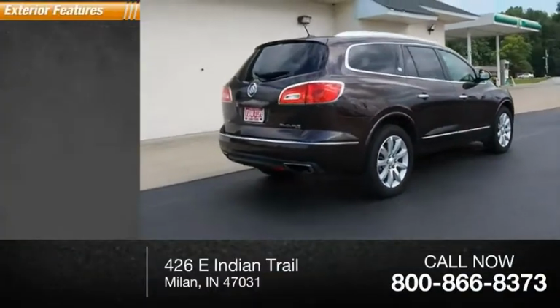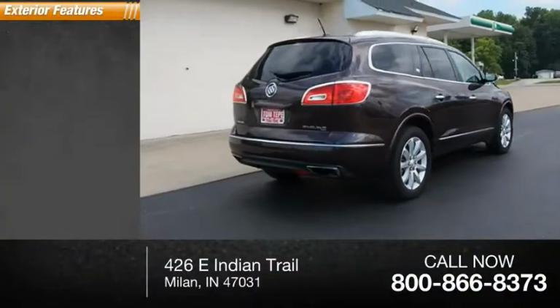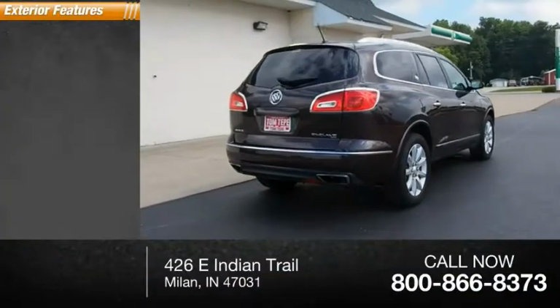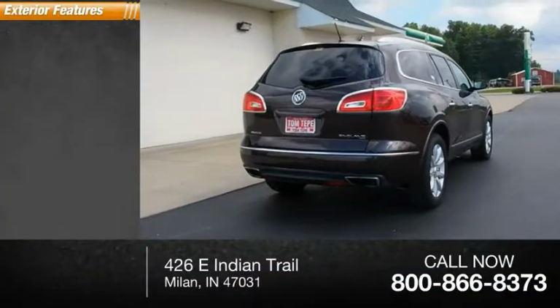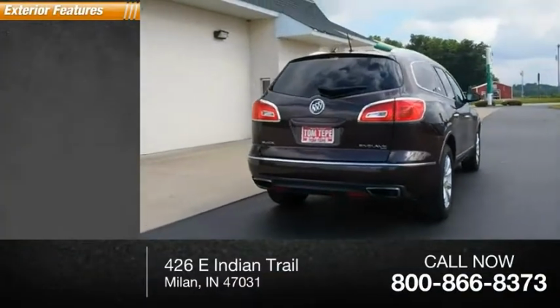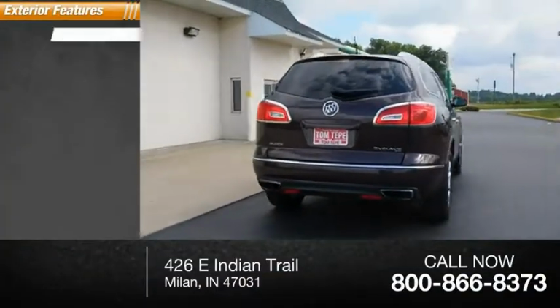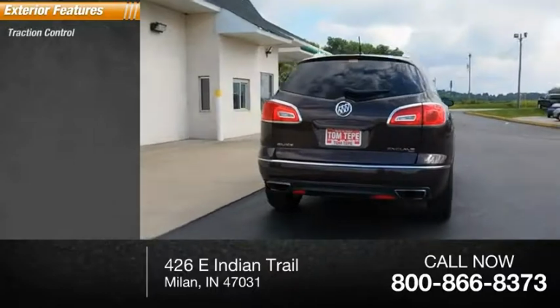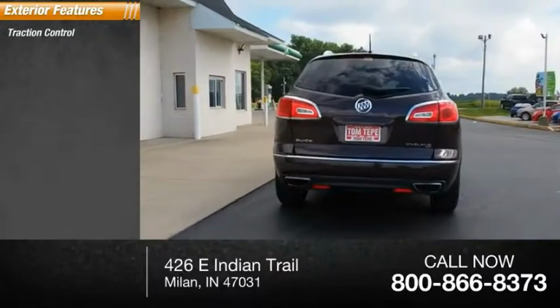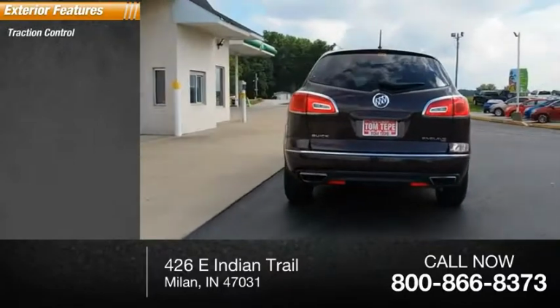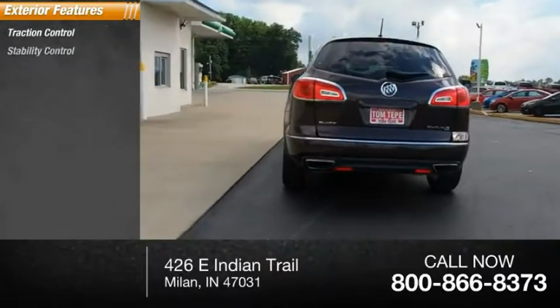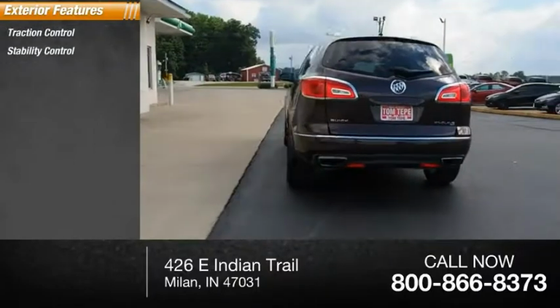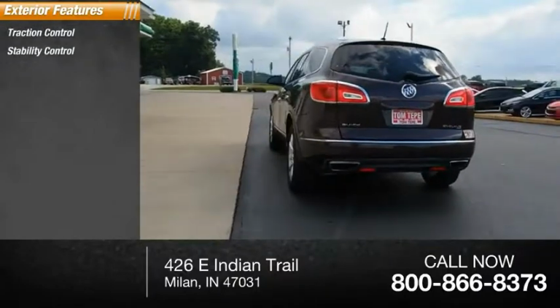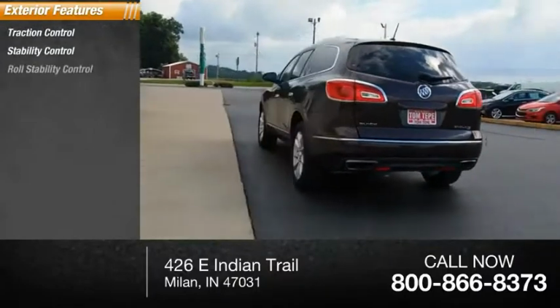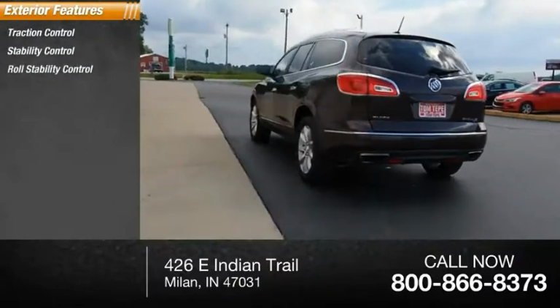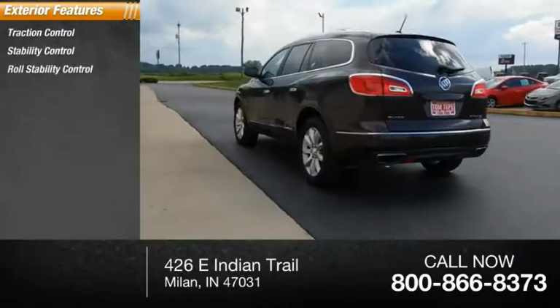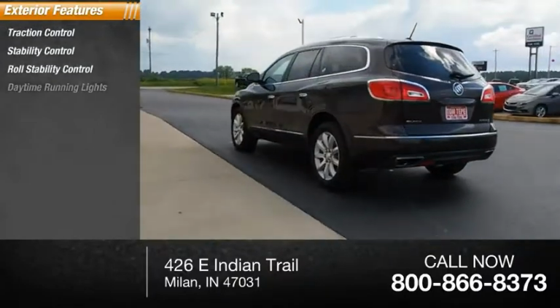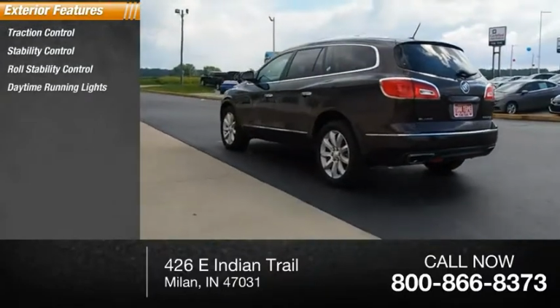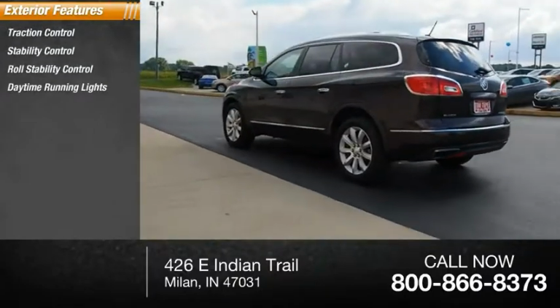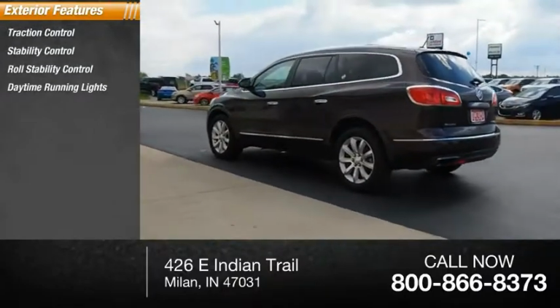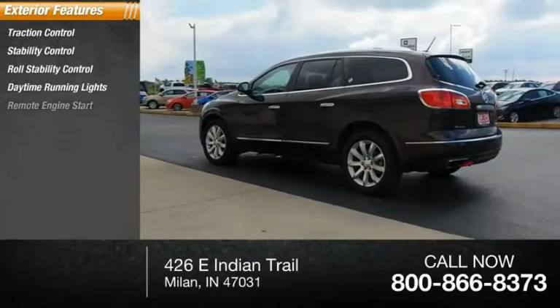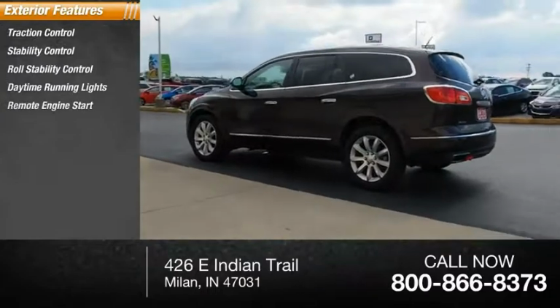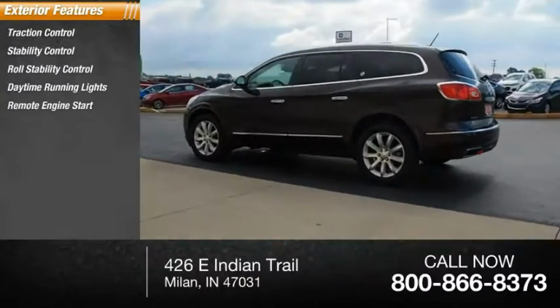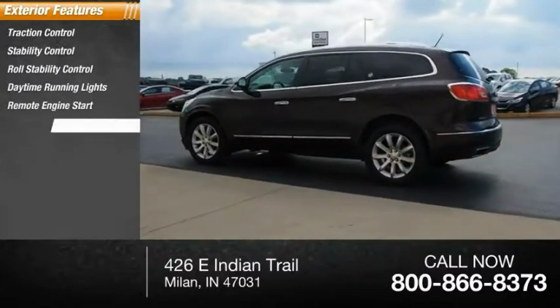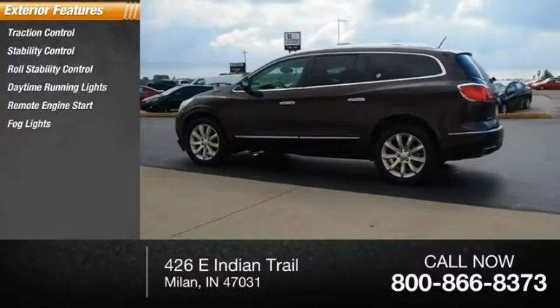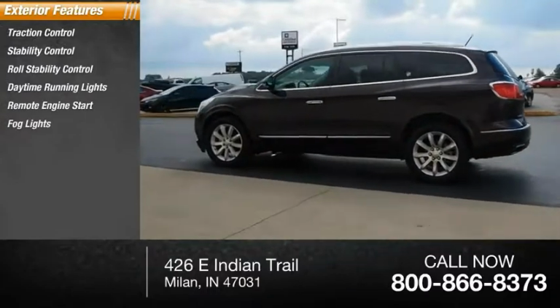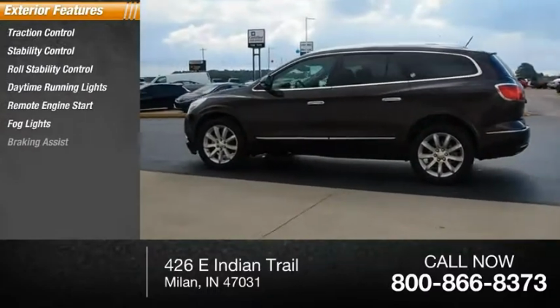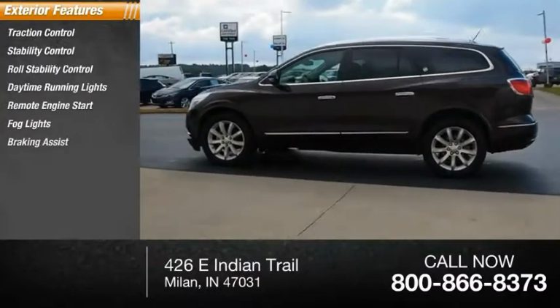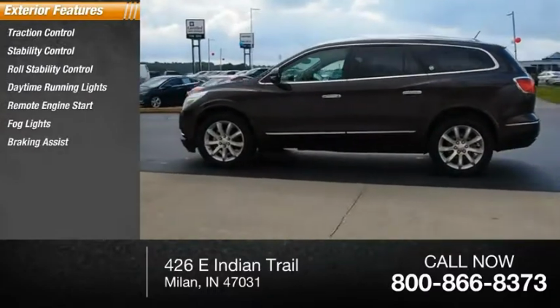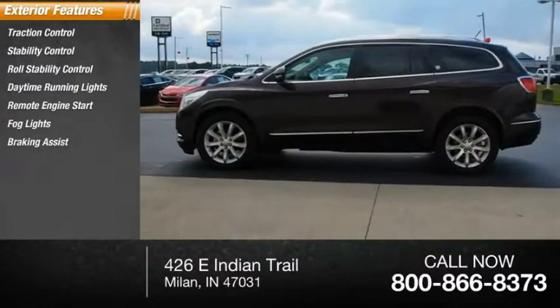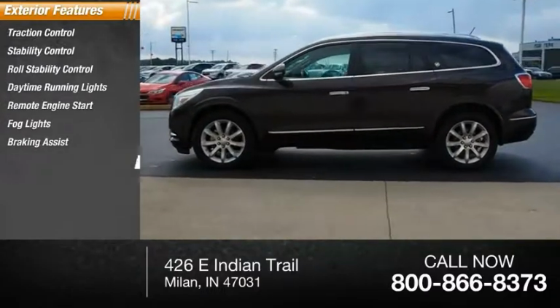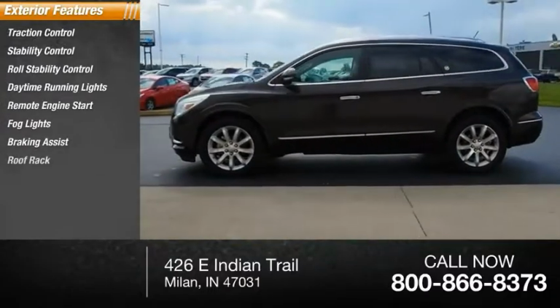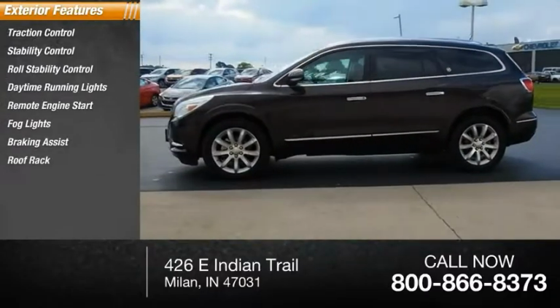Here are some of this vehicle's great options: traction control, stability control, roll stability control, daytime running lights, remote engine start, fog lights, braking assist, roof rack, and power brakes.